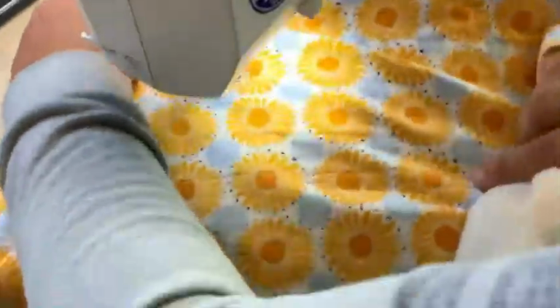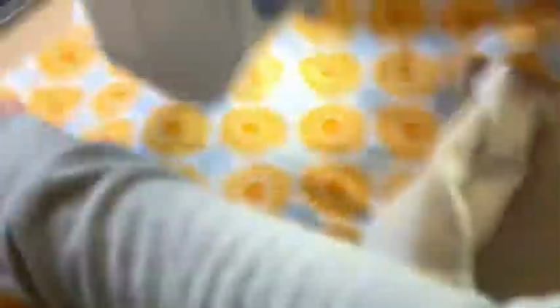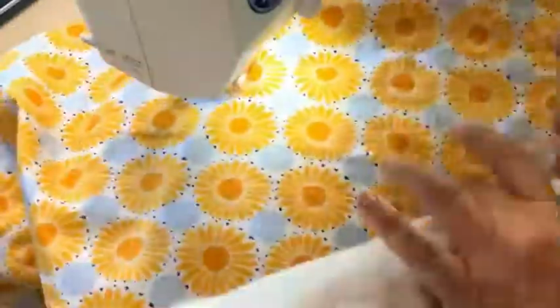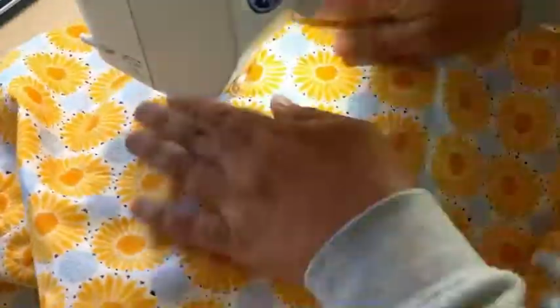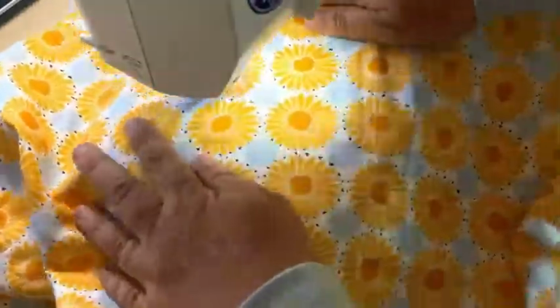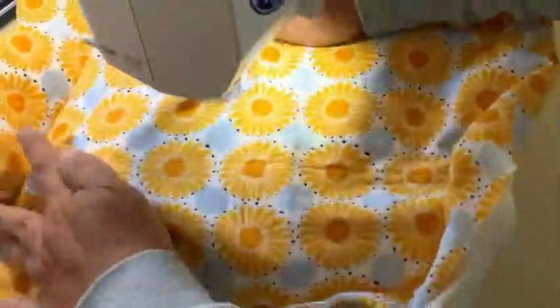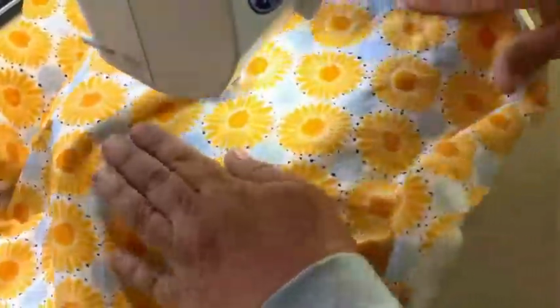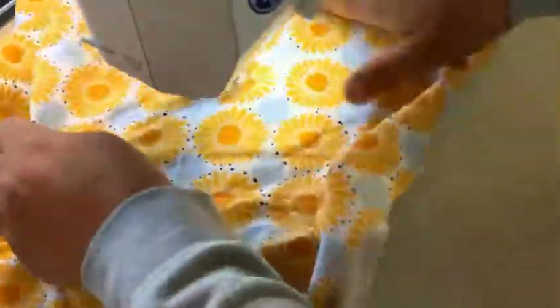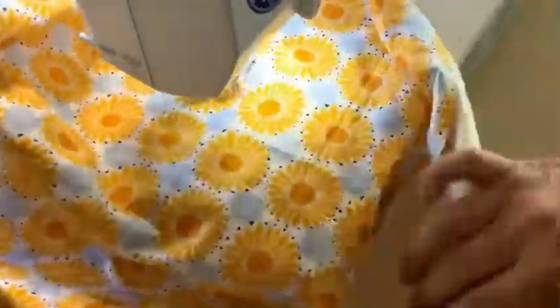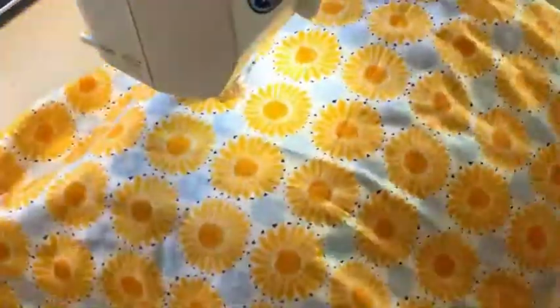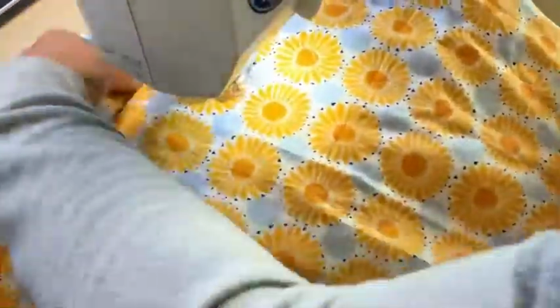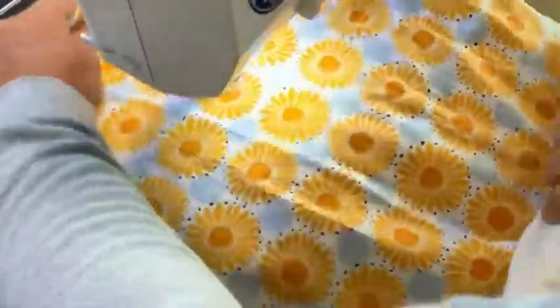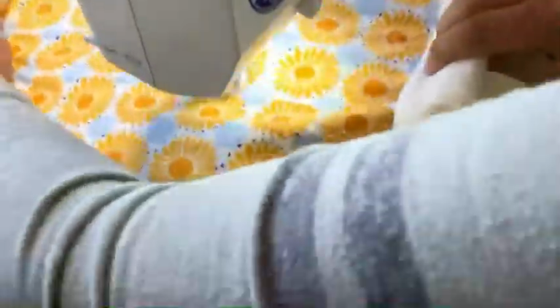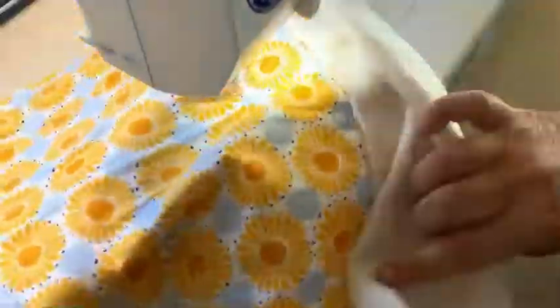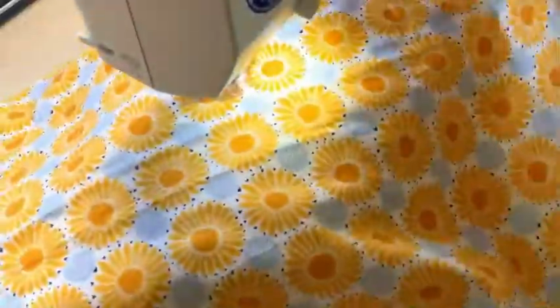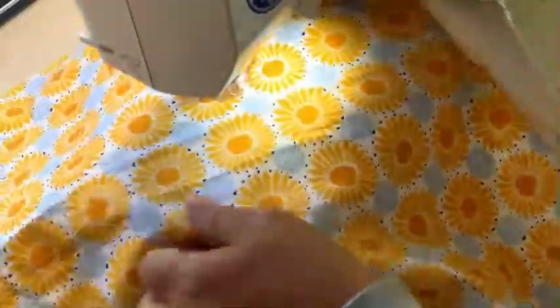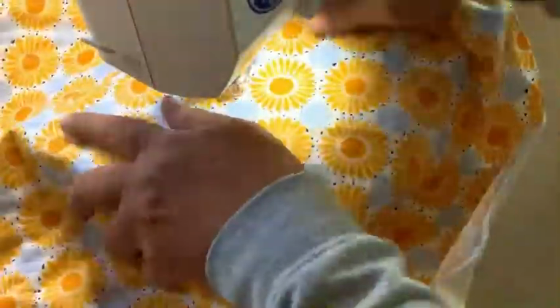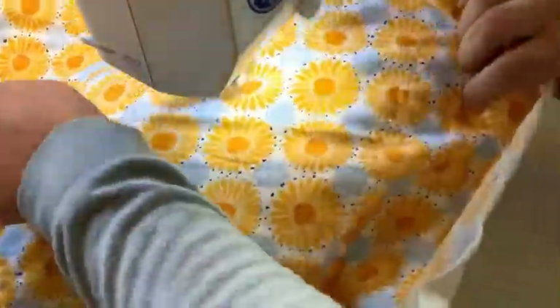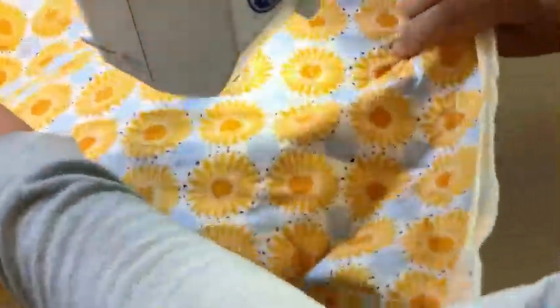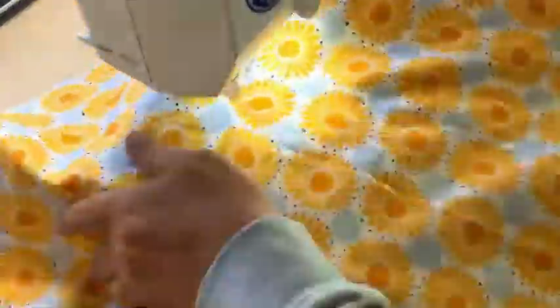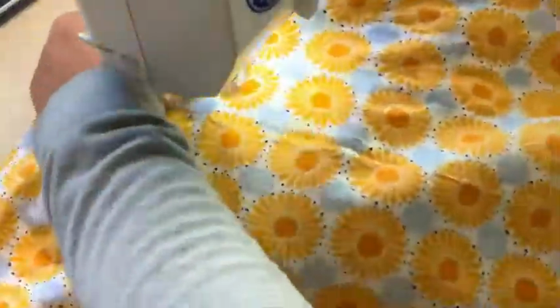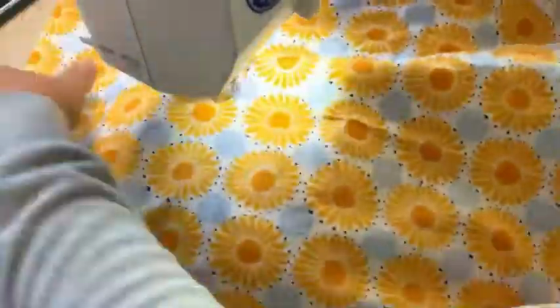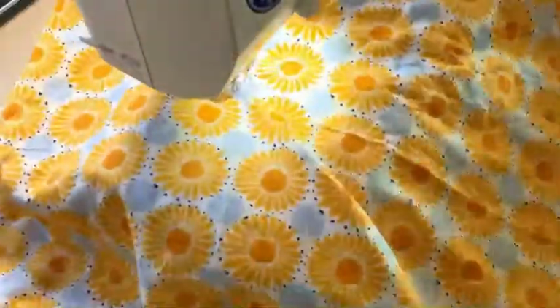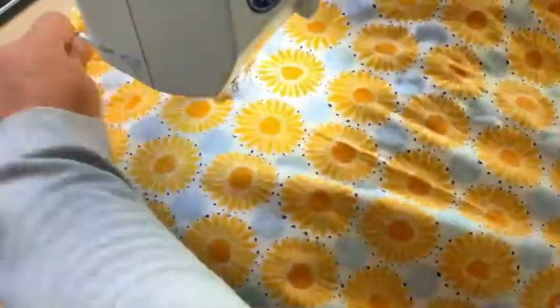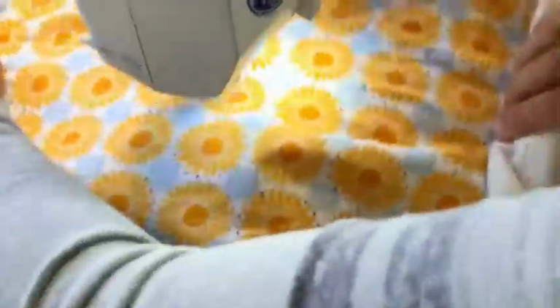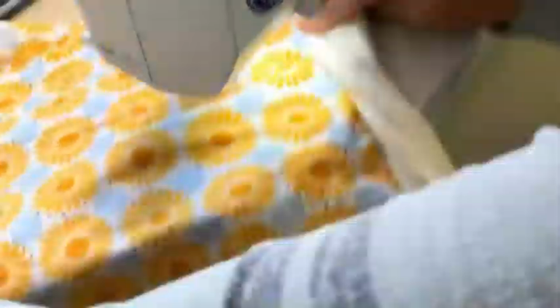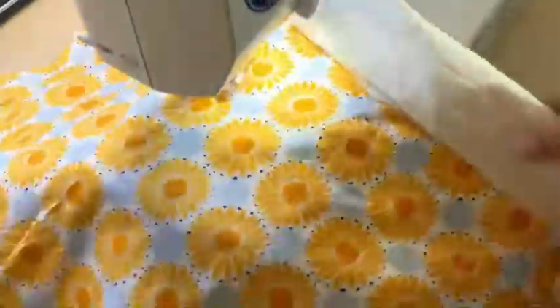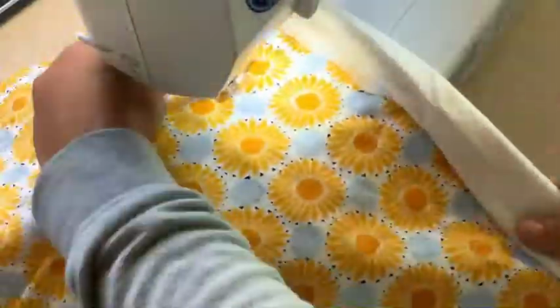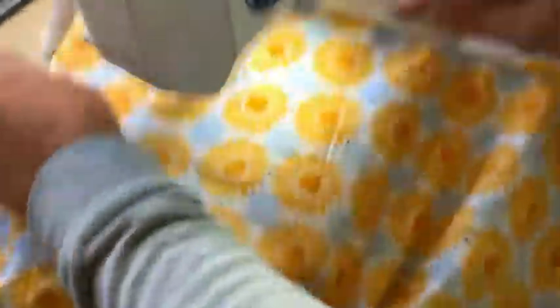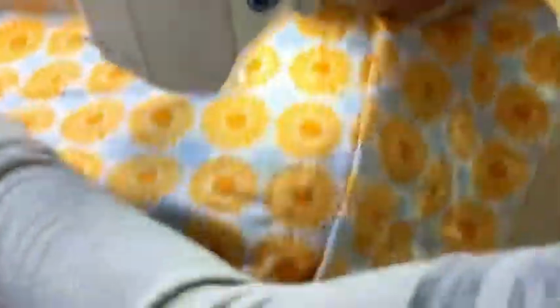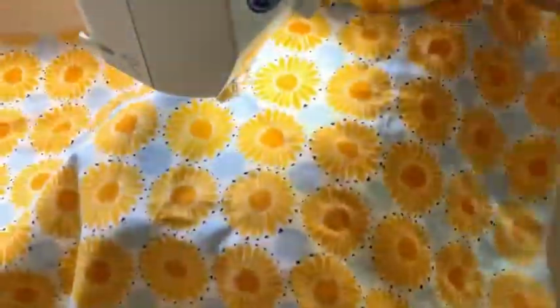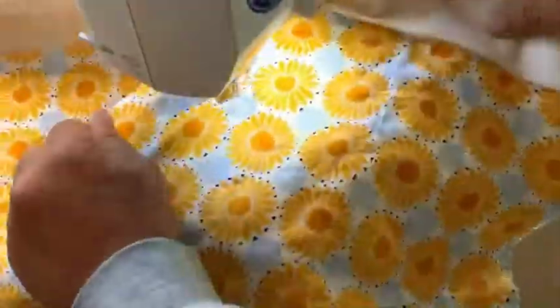I did learn though that it's a lot harder to do this on a regular sewing machine that doesn't have the big wide table. So Amazon, I guess I'm going to have to hit you up again.